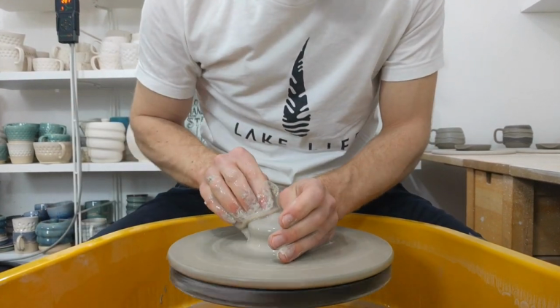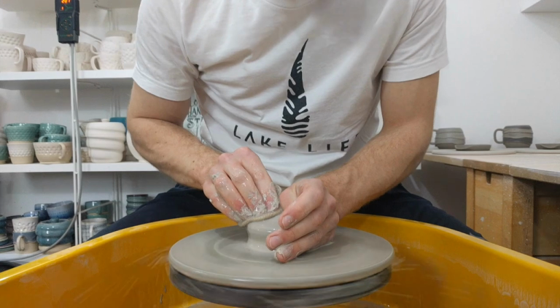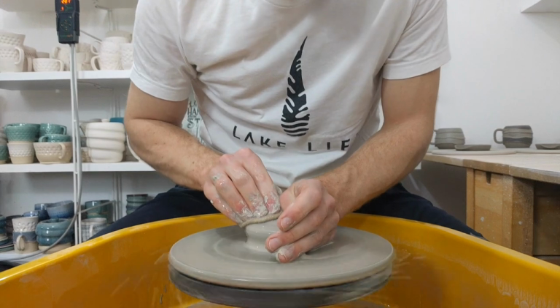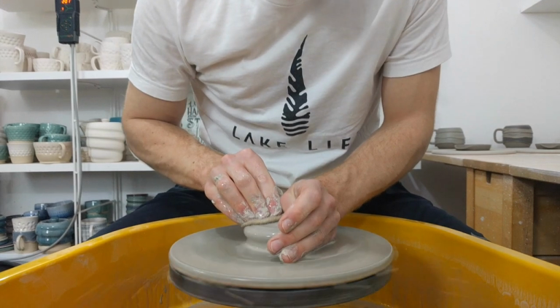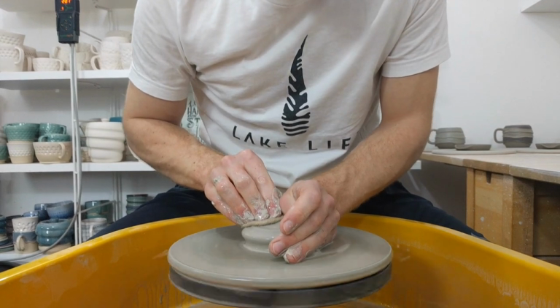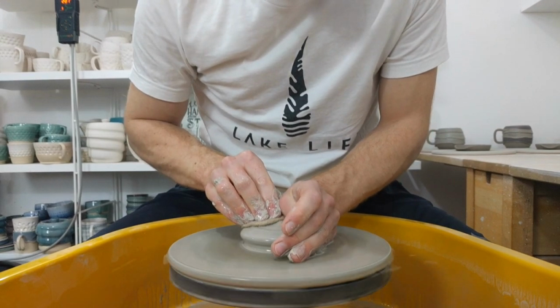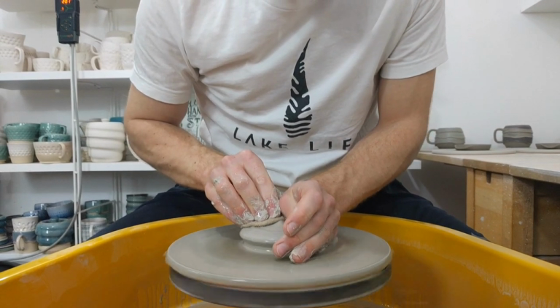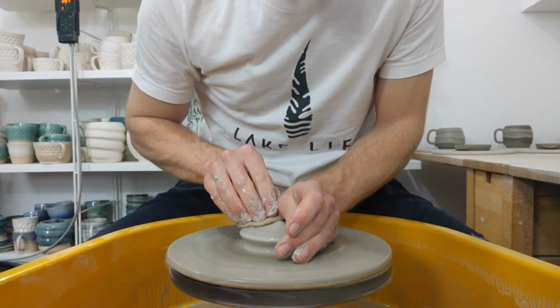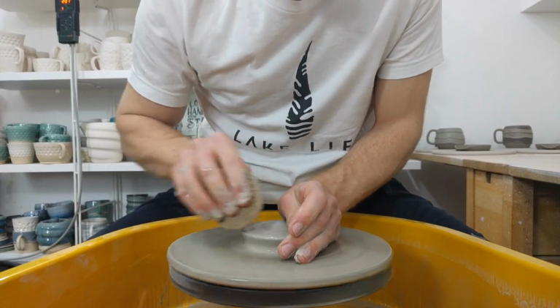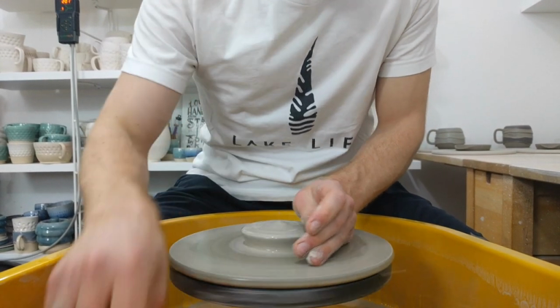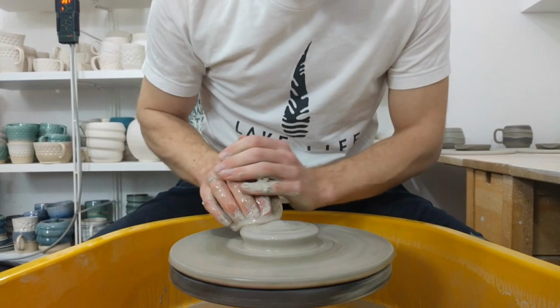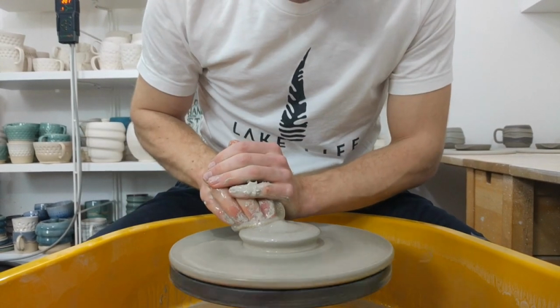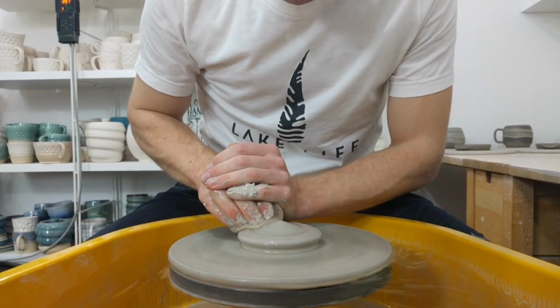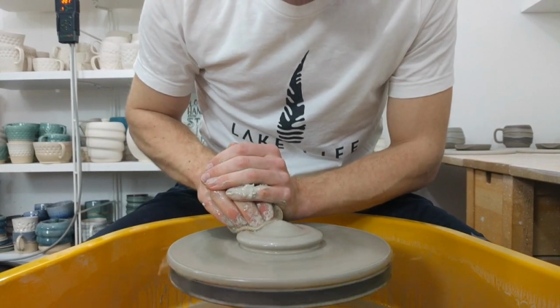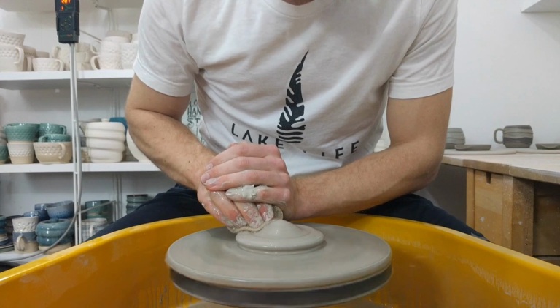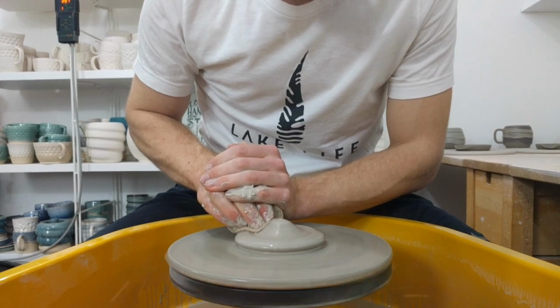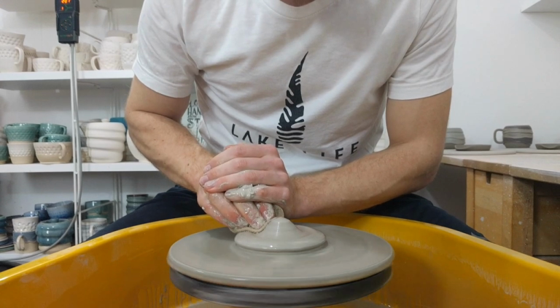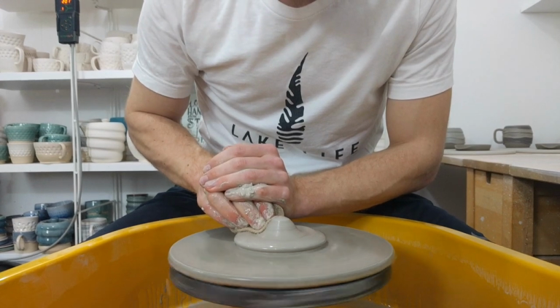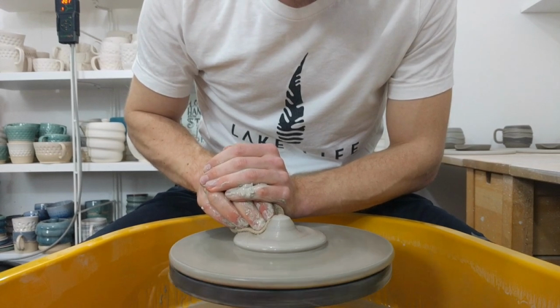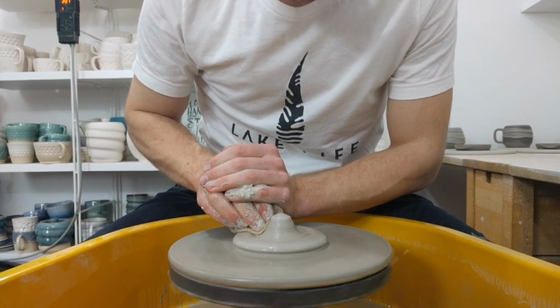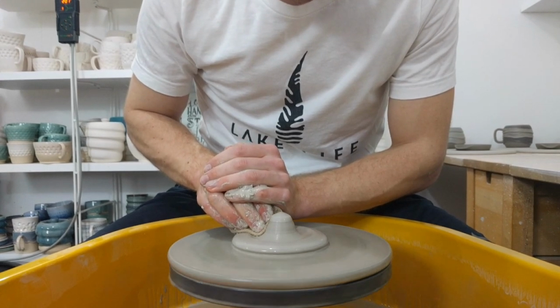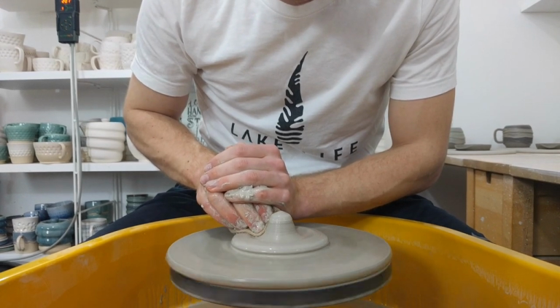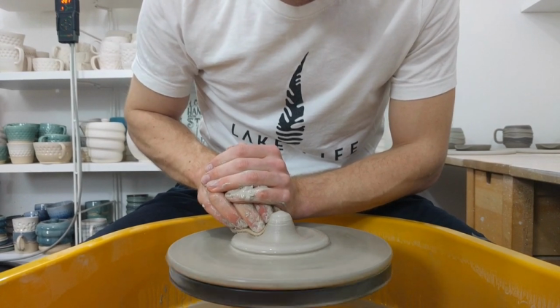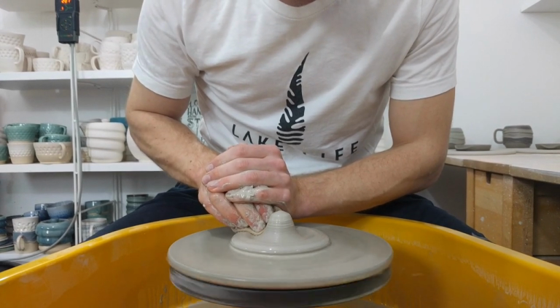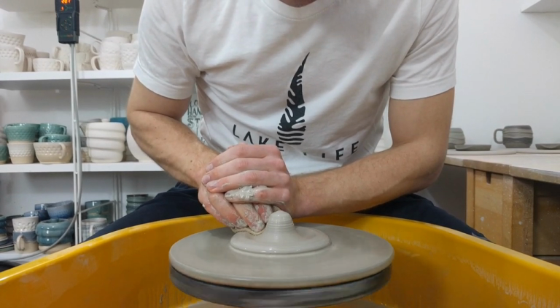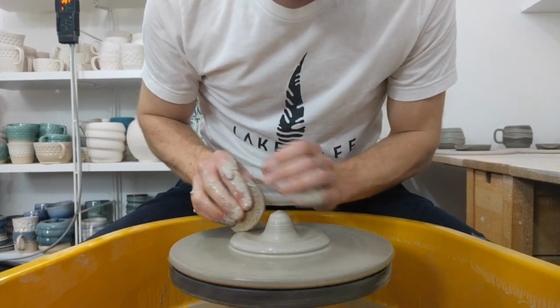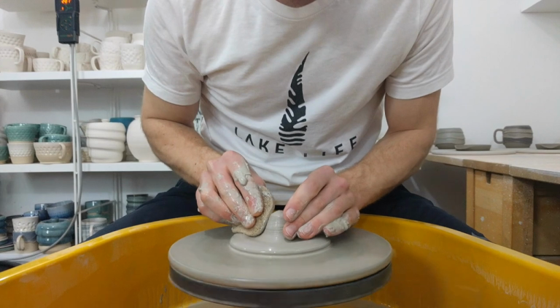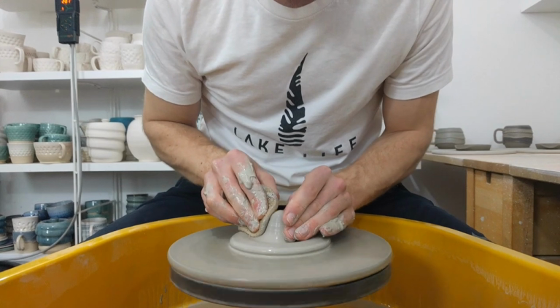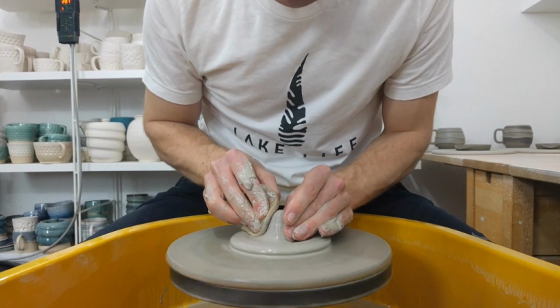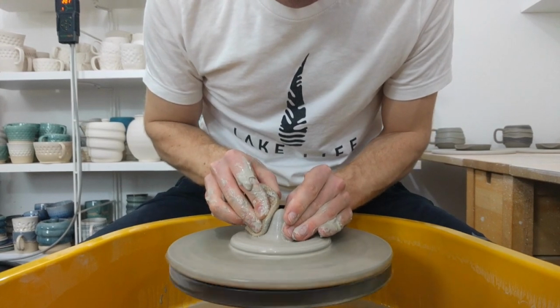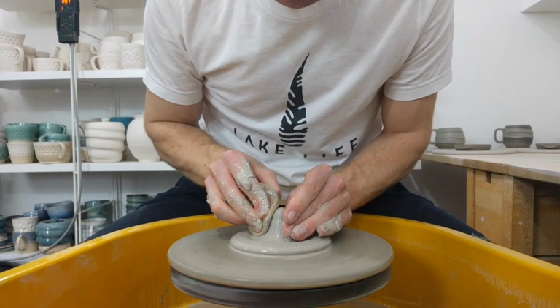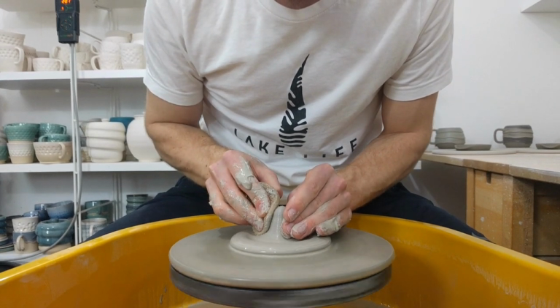Then what I do is flatten it a bit, leaving more in the centre, then drop the height down to the thickness of the base.